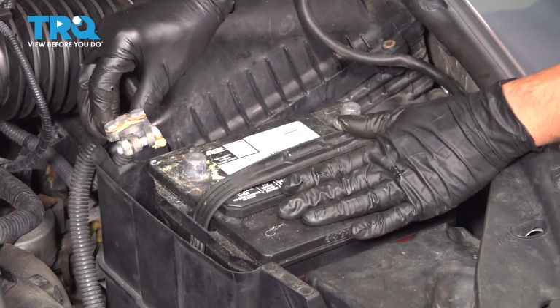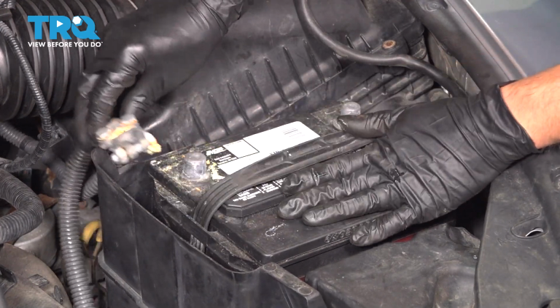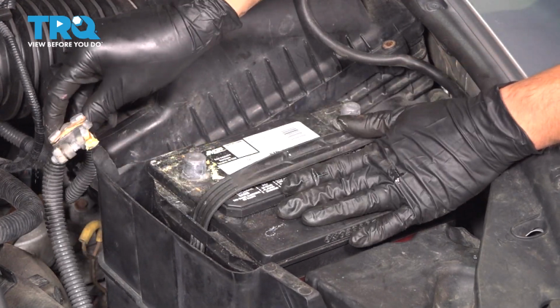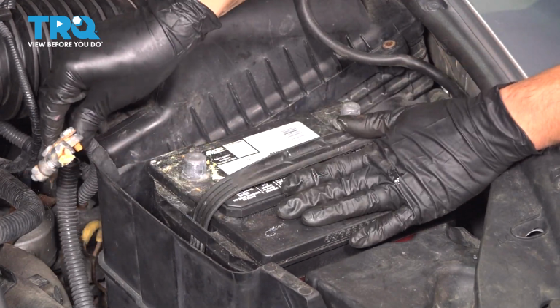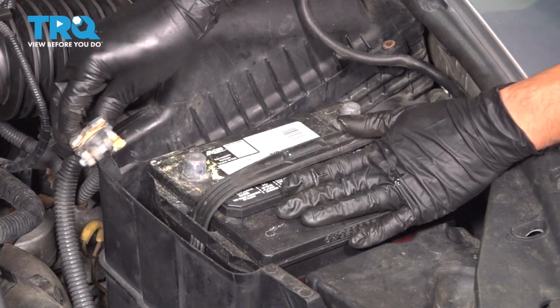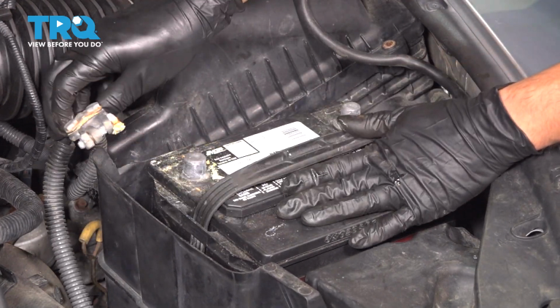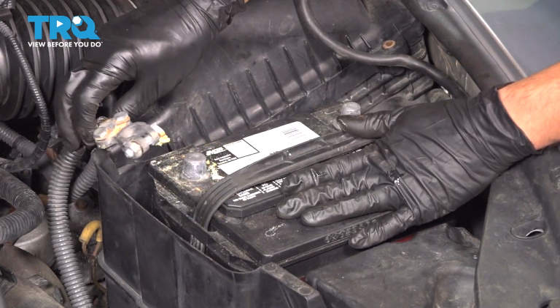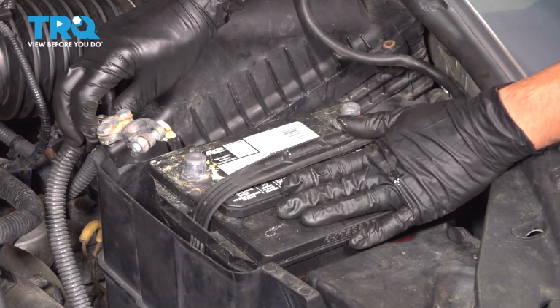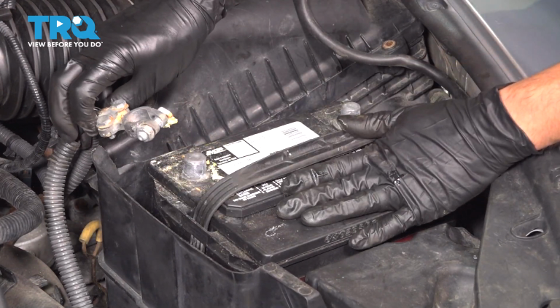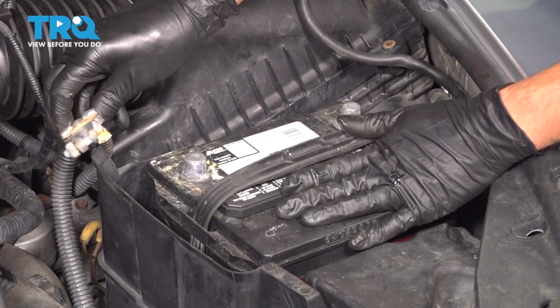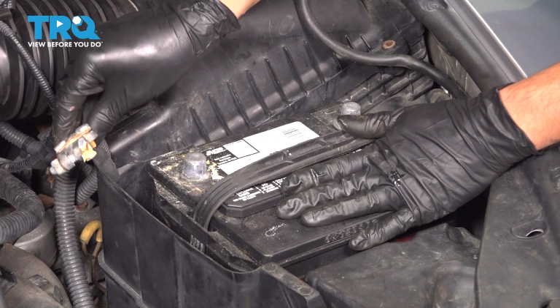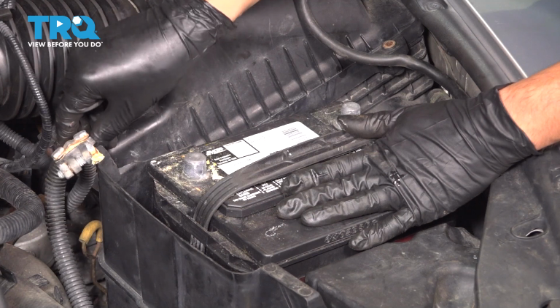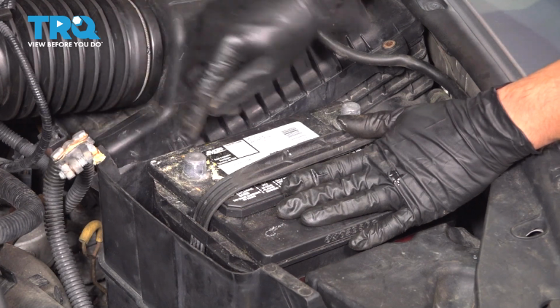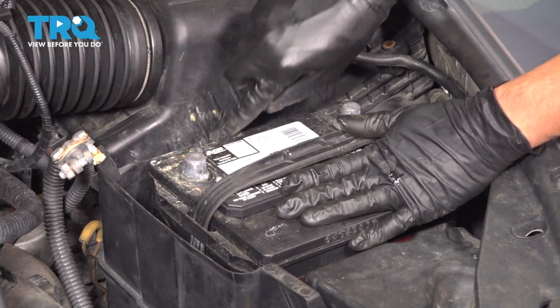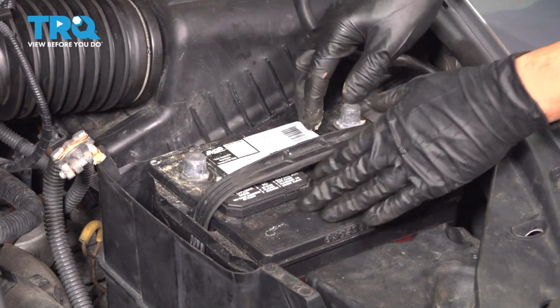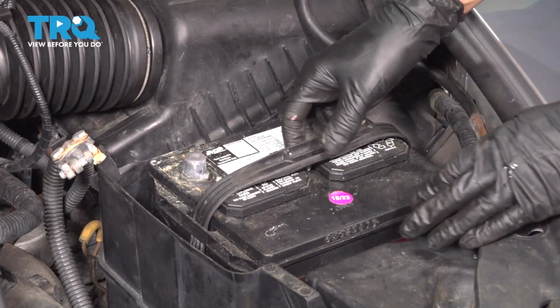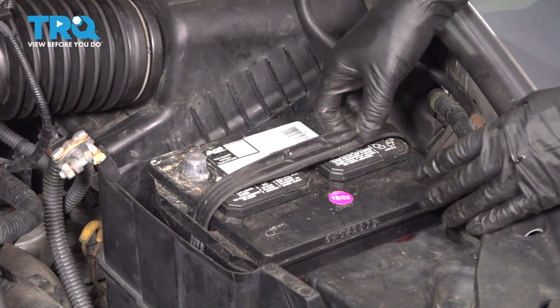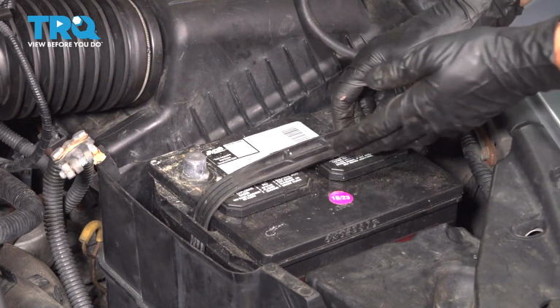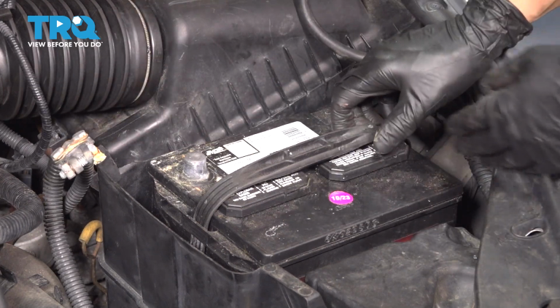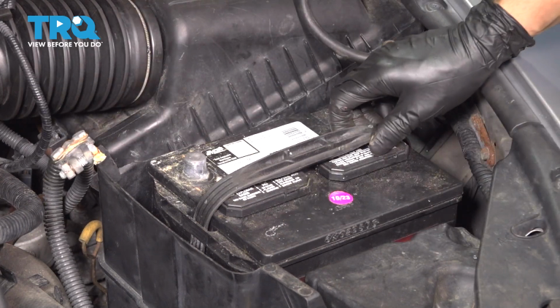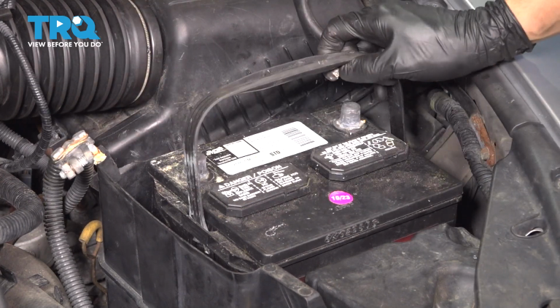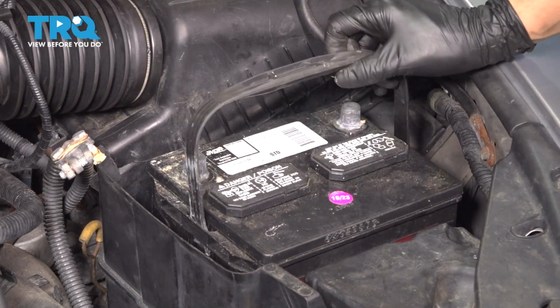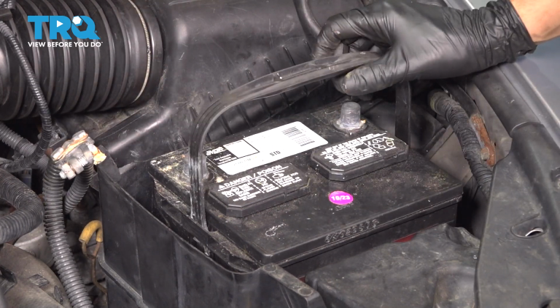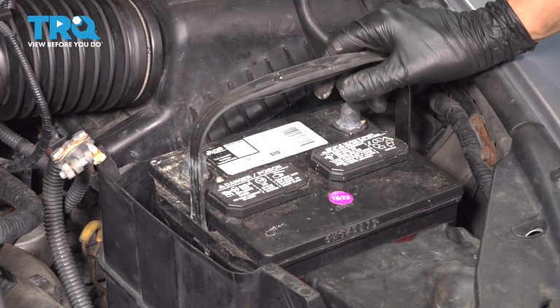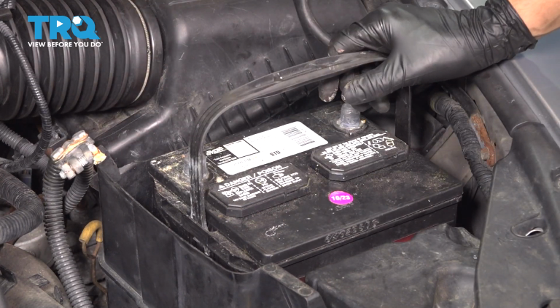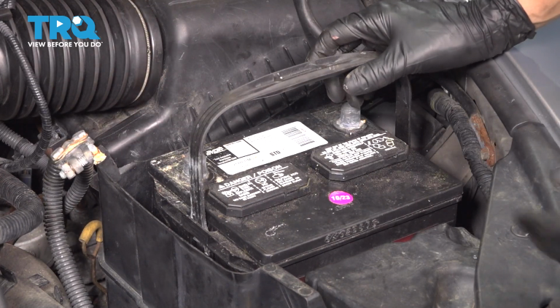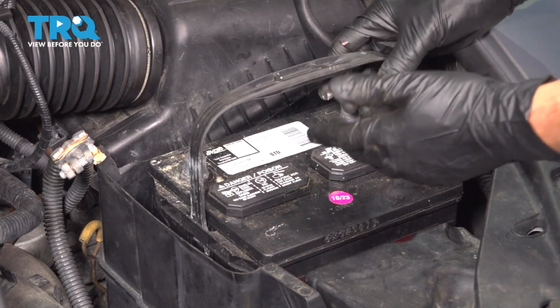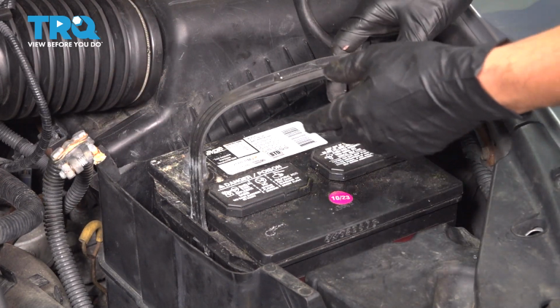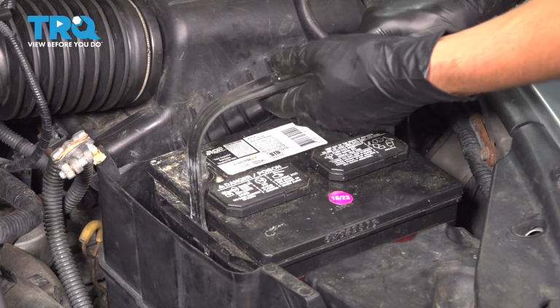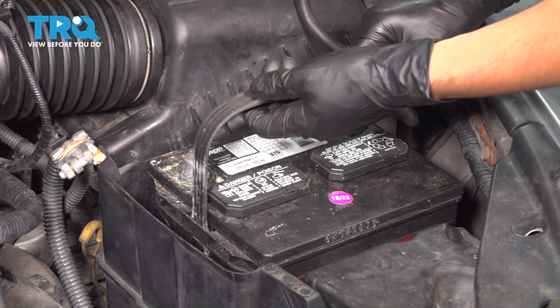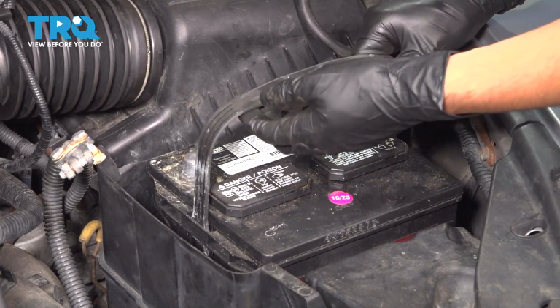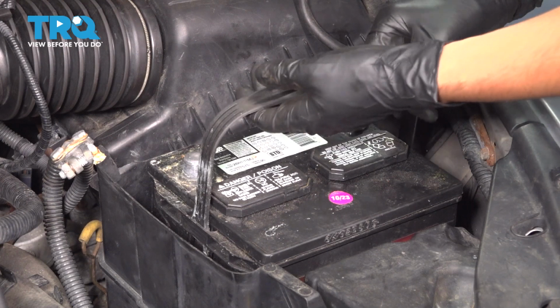Twist that off. There's a little bit of corrosion here, so you're going to want to clean that up. And at this point, hopefully your battery has a handle so you can lift it straight up and out.